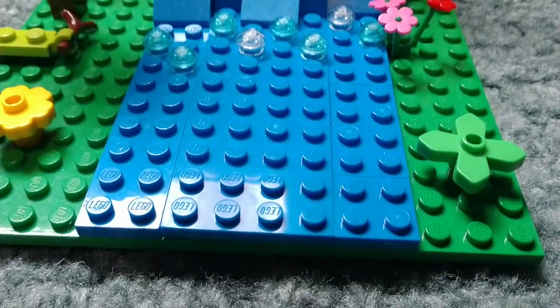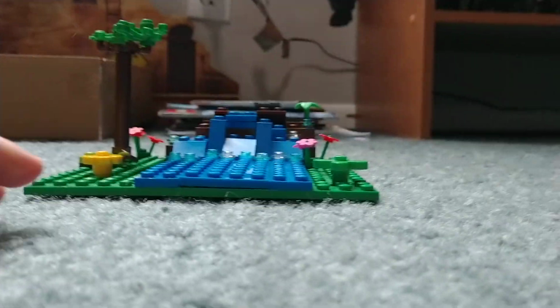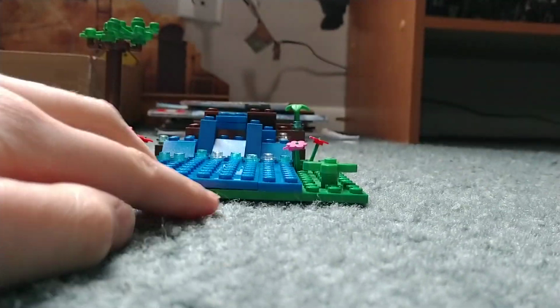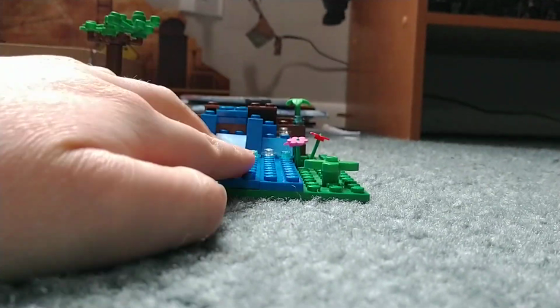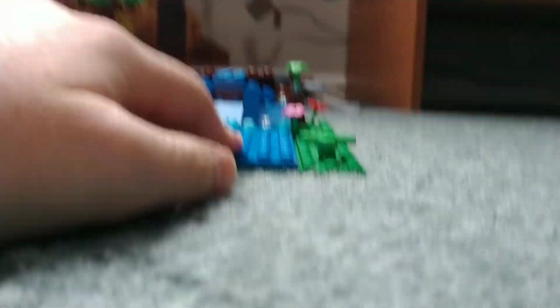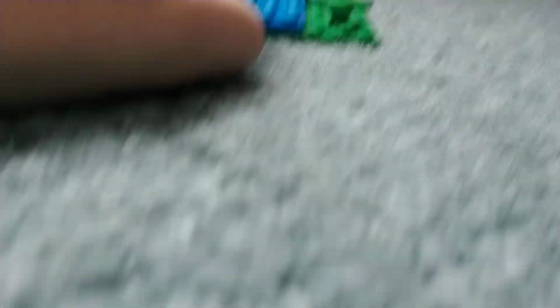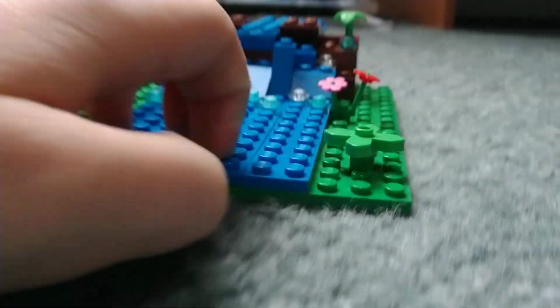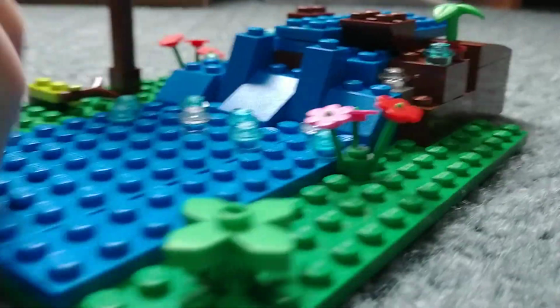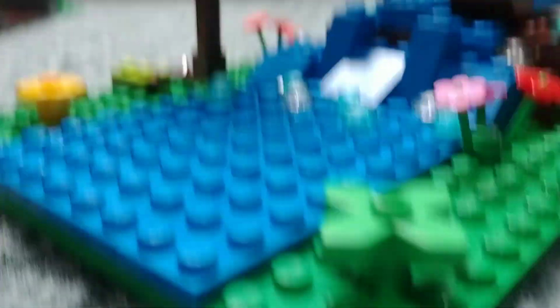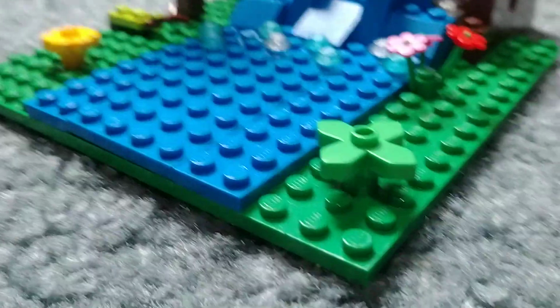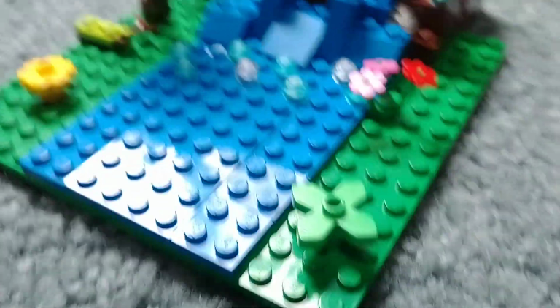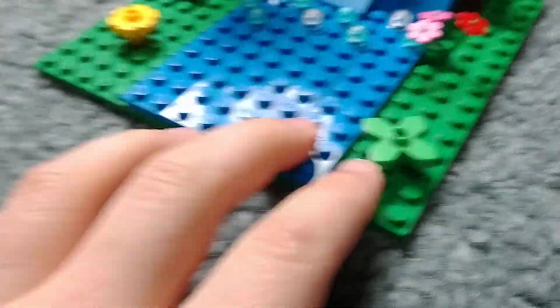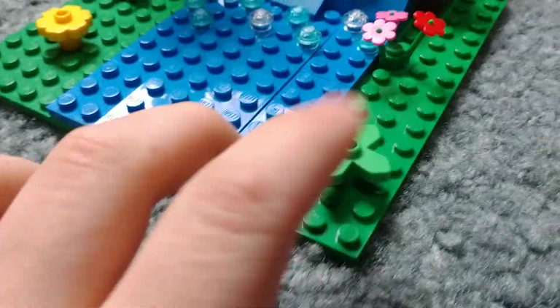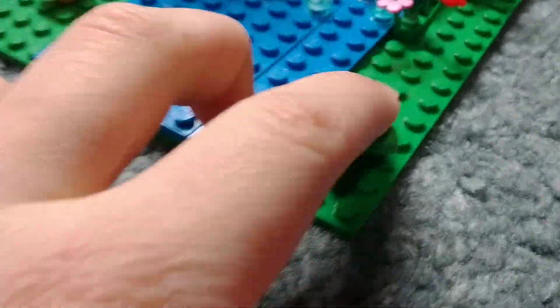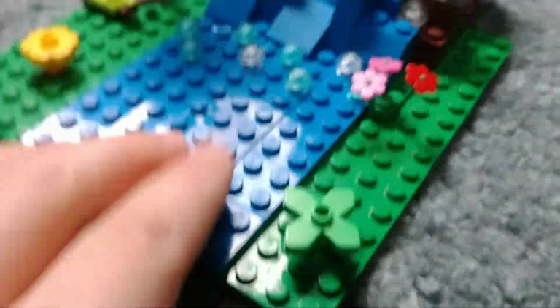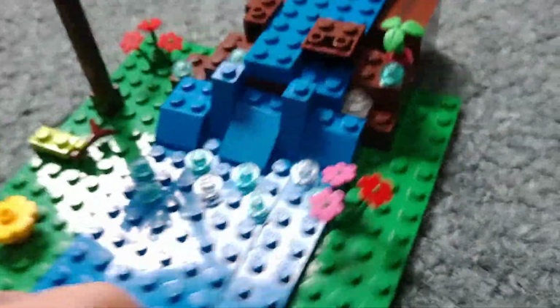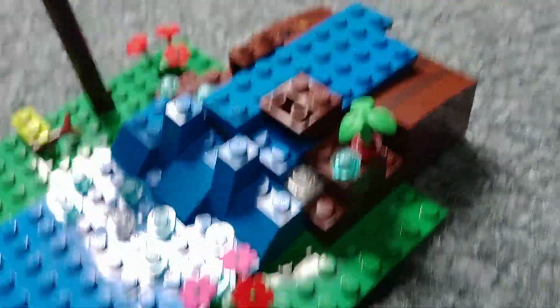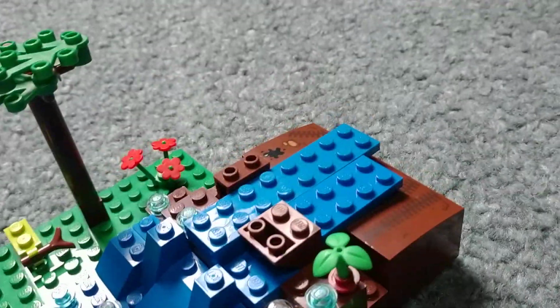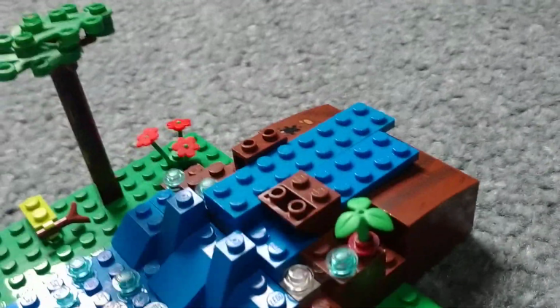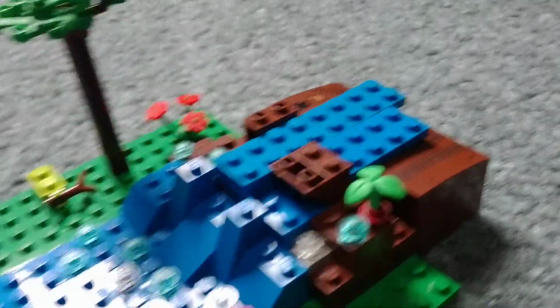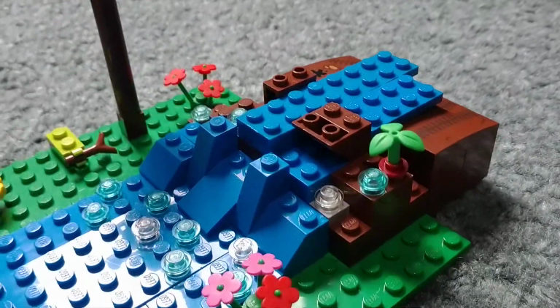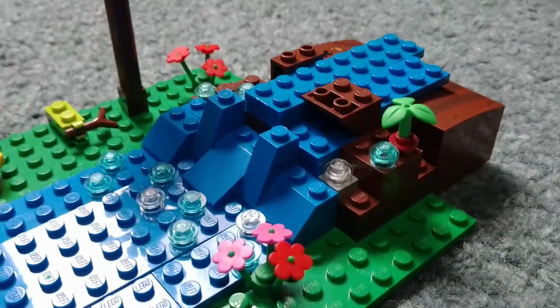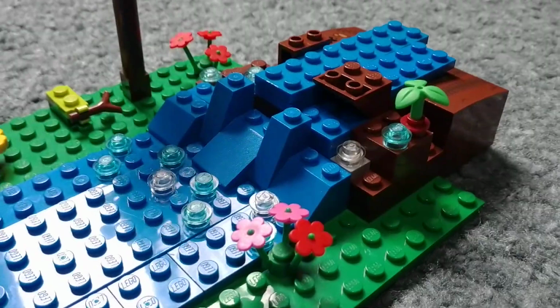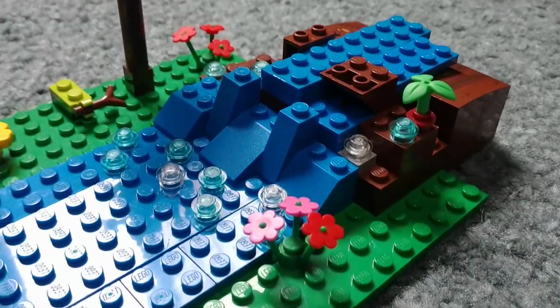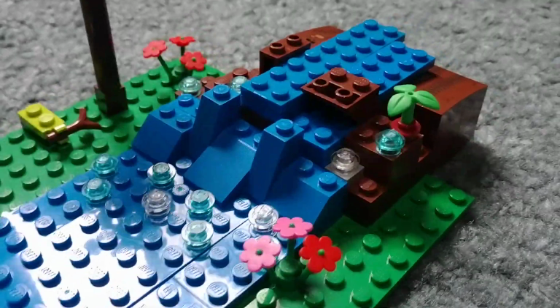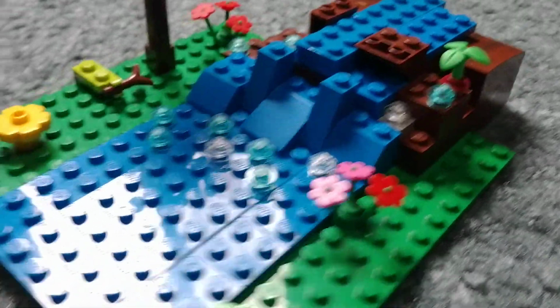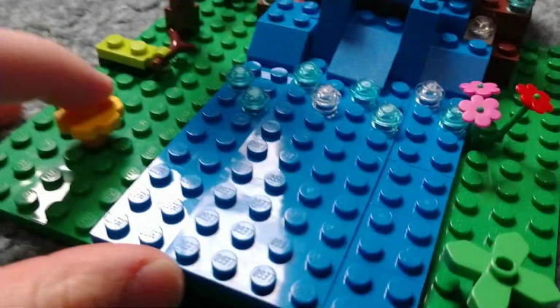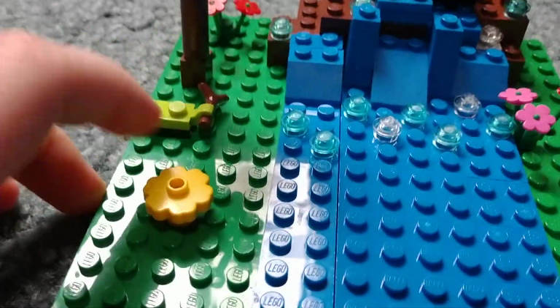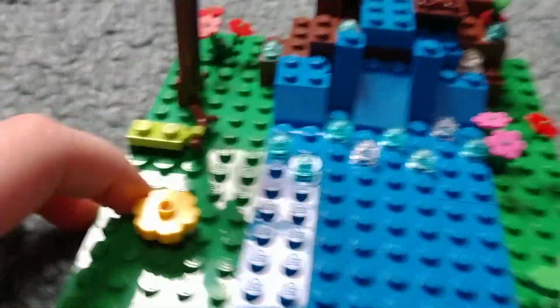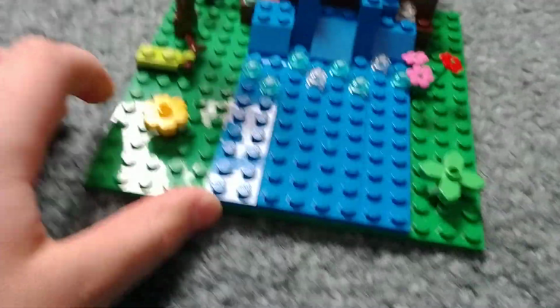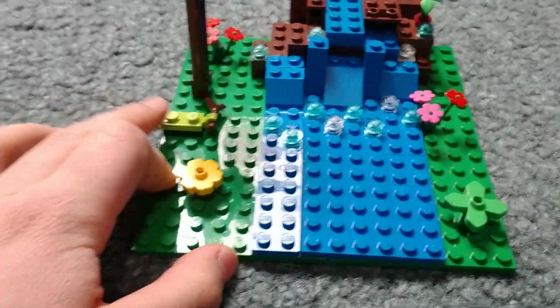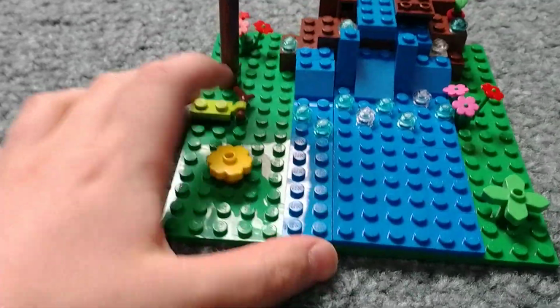Now this I just made — it is the Dilophosaurus attack. It's supposed to be the hill Nedry crashes onto. I'm hoping to get that Dilophosaurus attack set when it comes out in June.